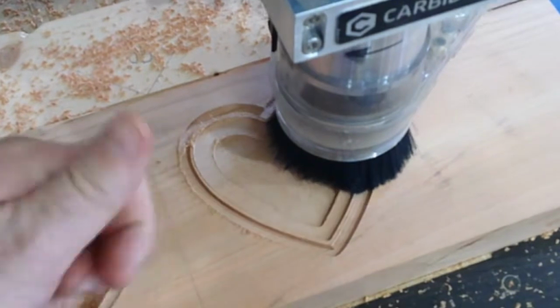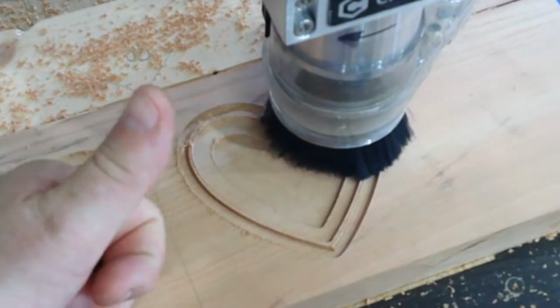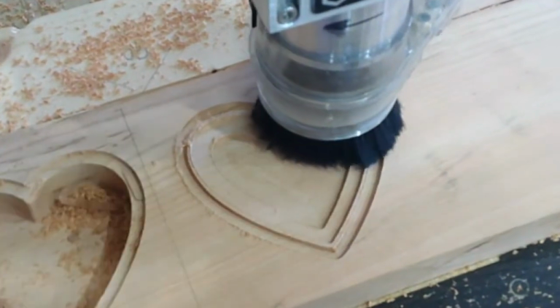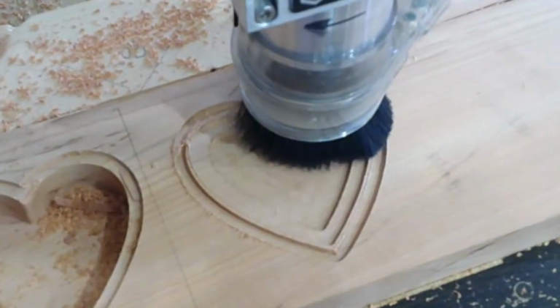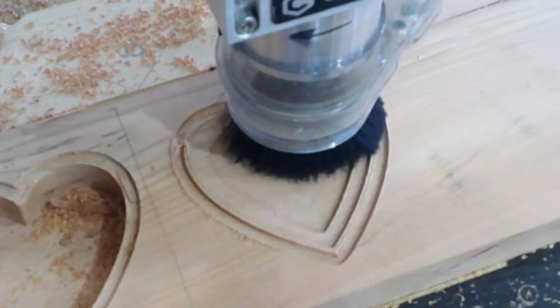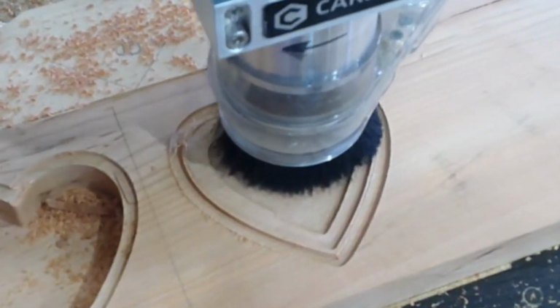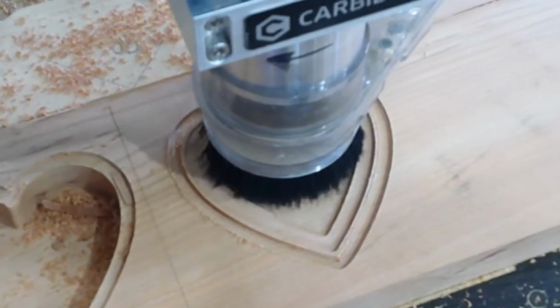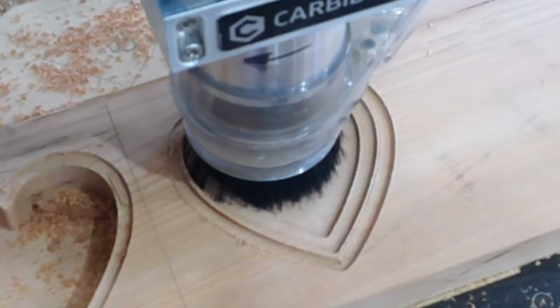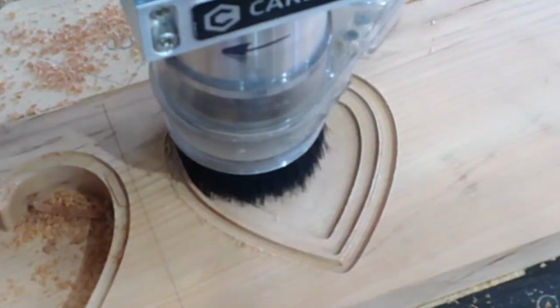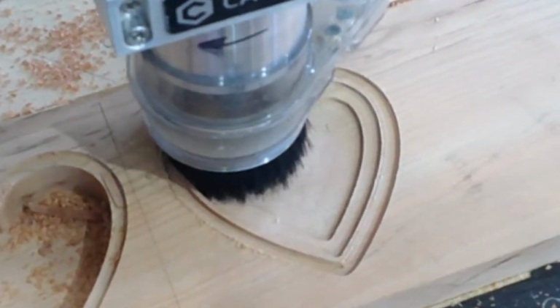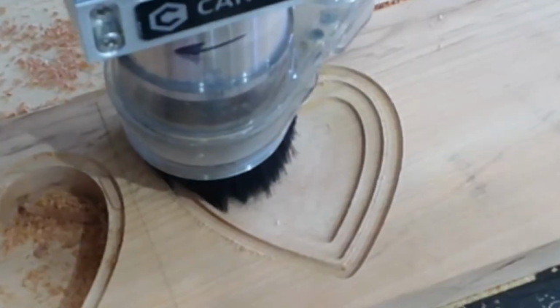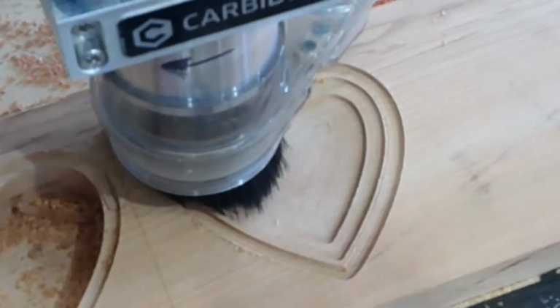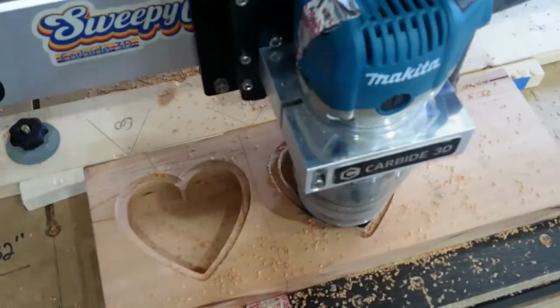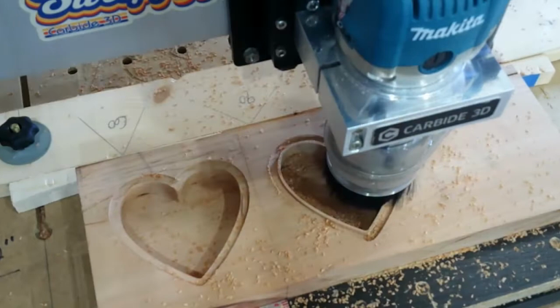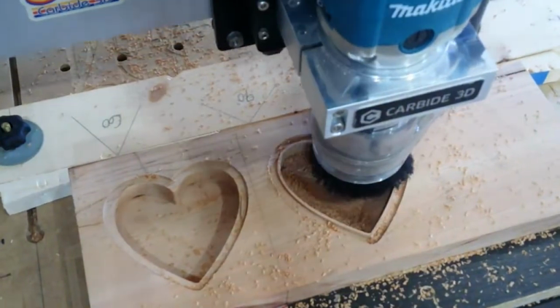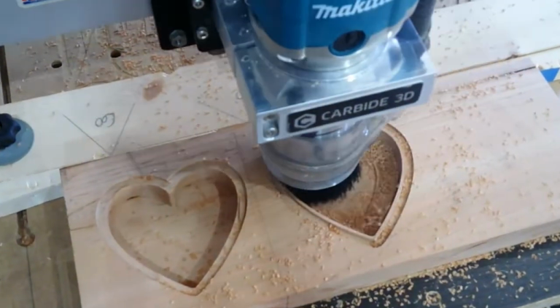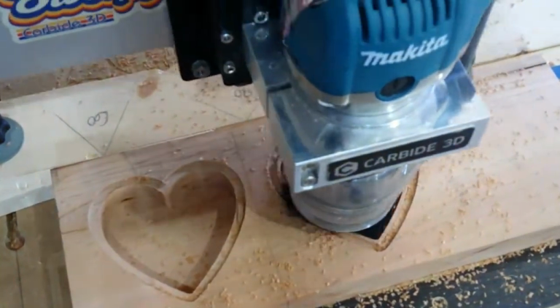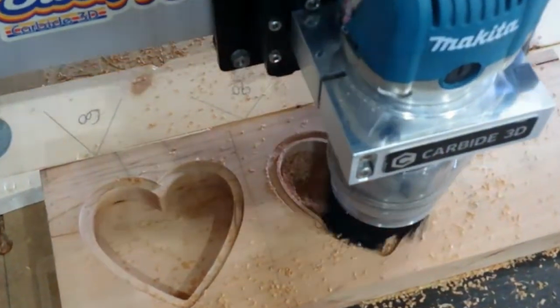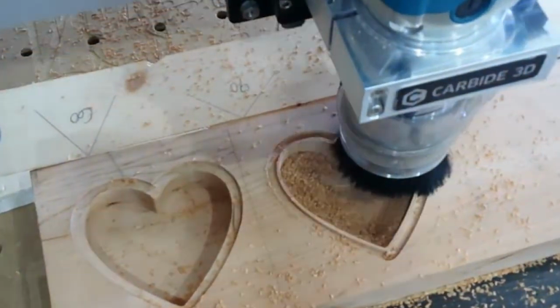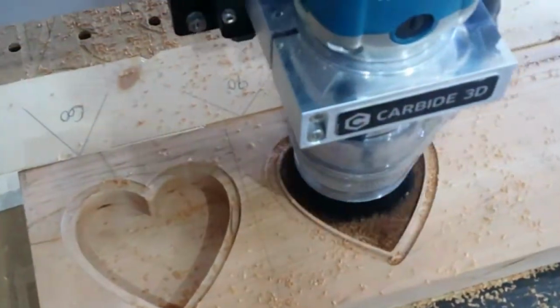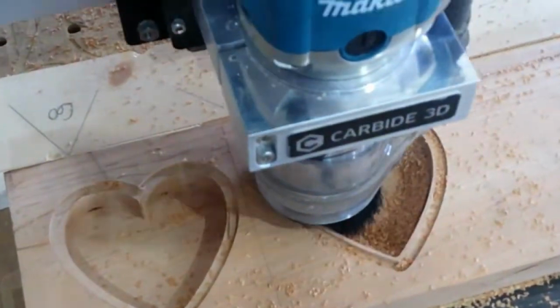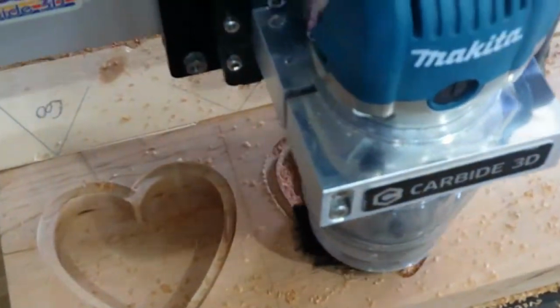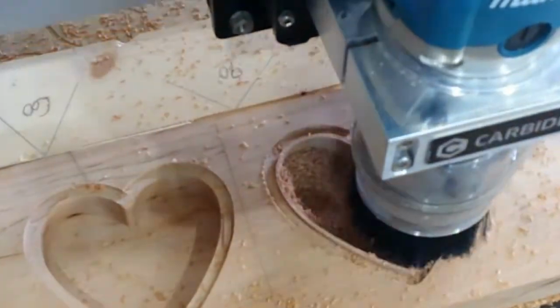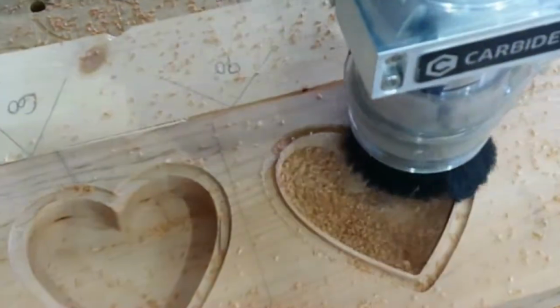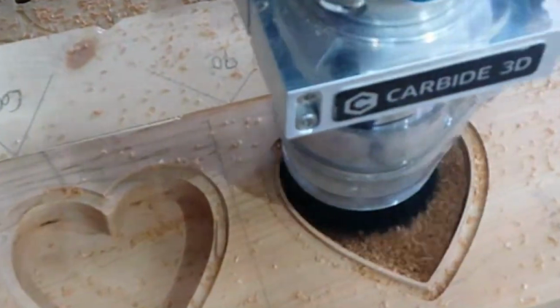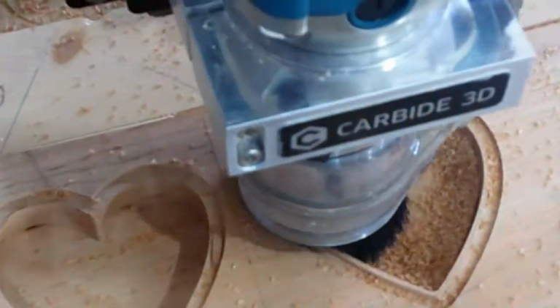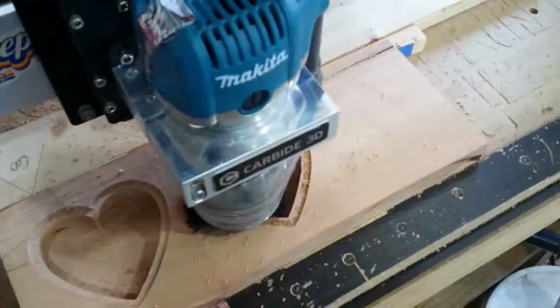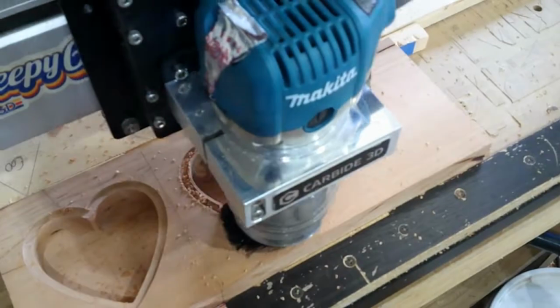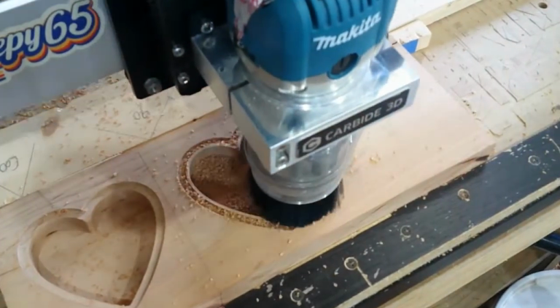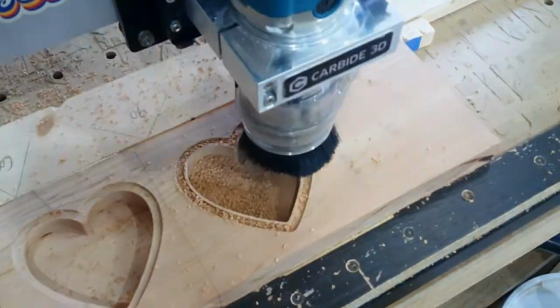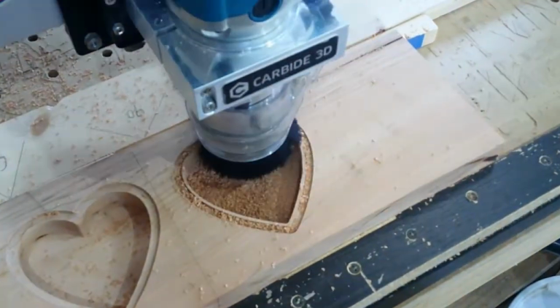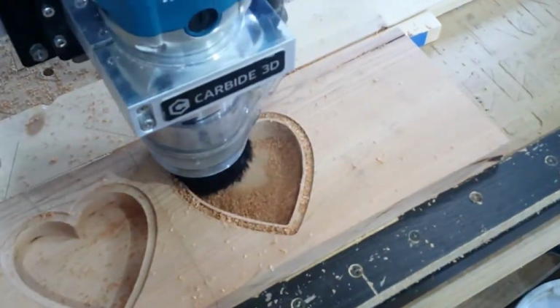That lip holds the box top on and holds it in alignment, so we're good to go here now. Luckily I had enough space on that board that I could continue and cut out the second heart and the lid.